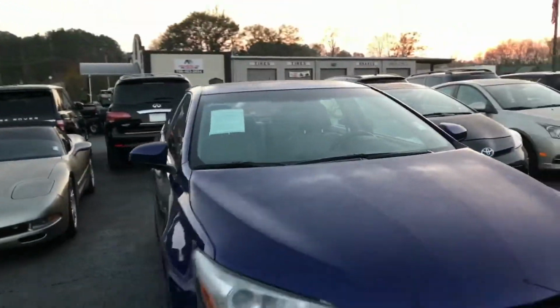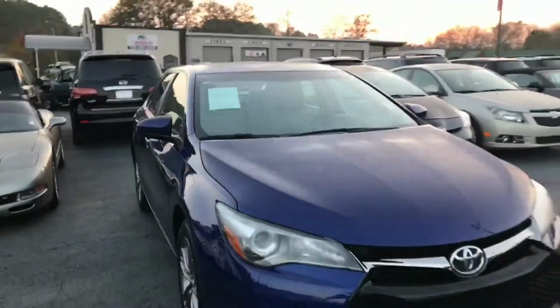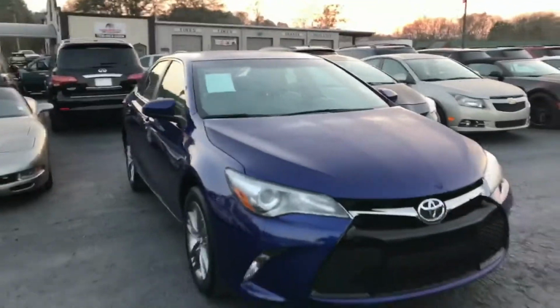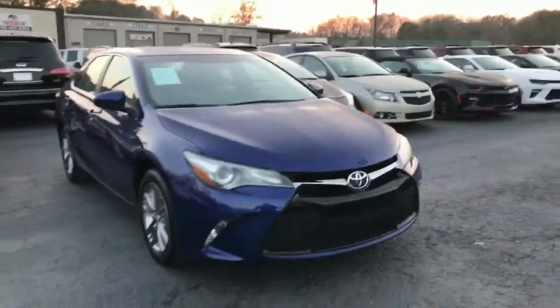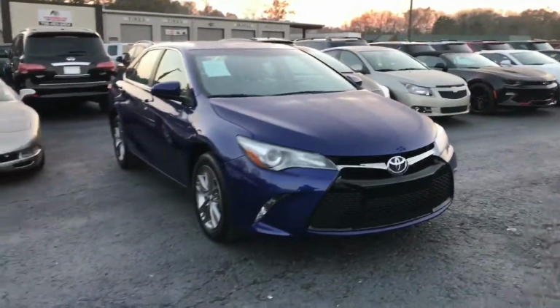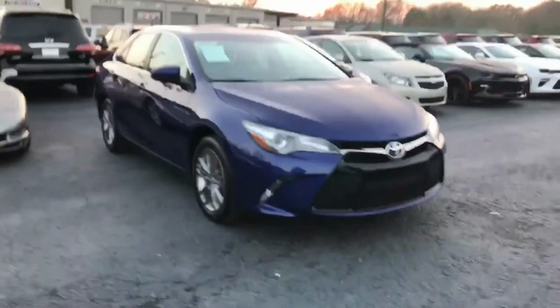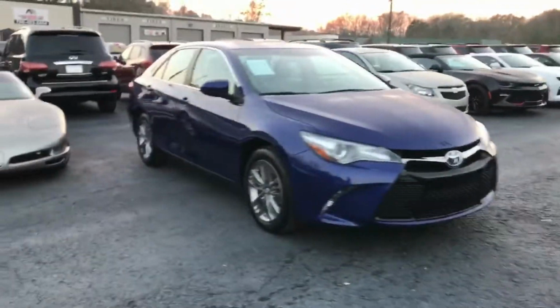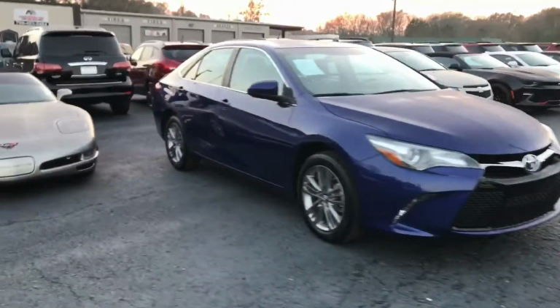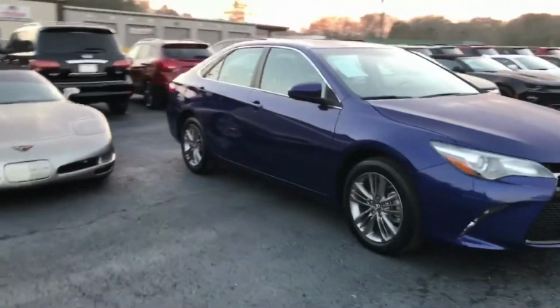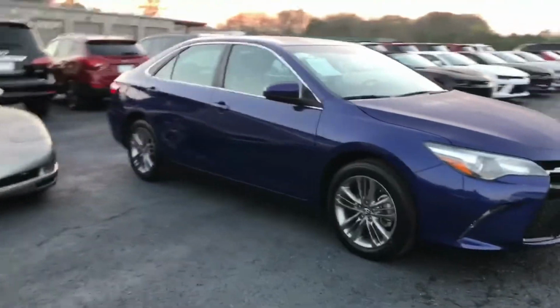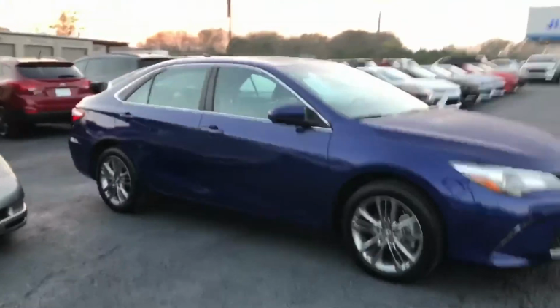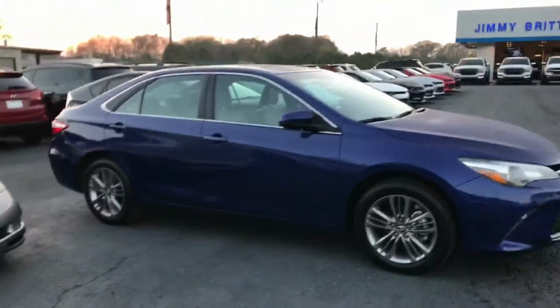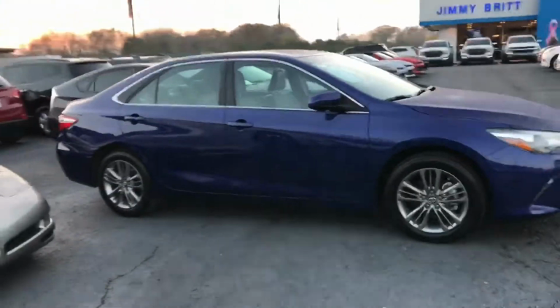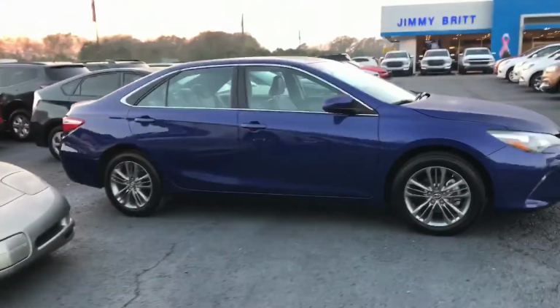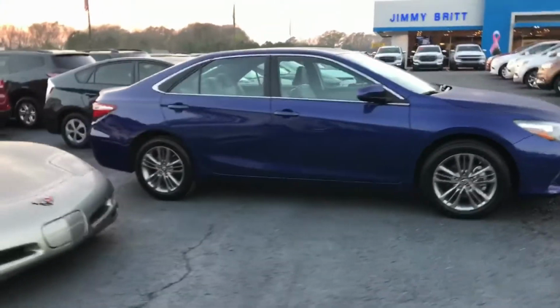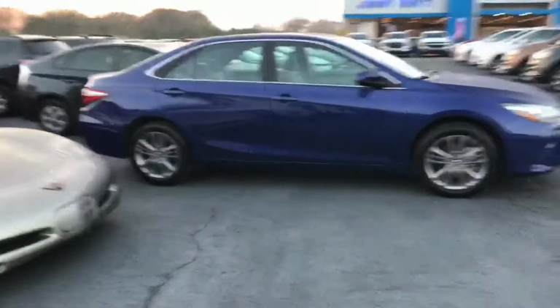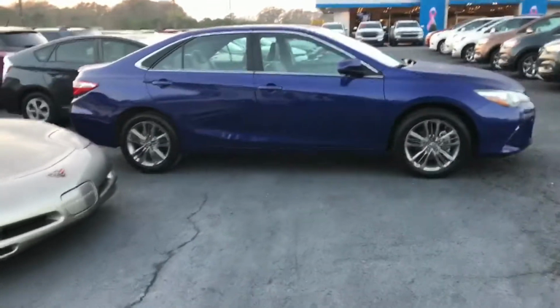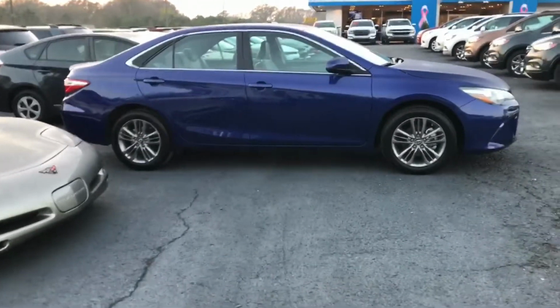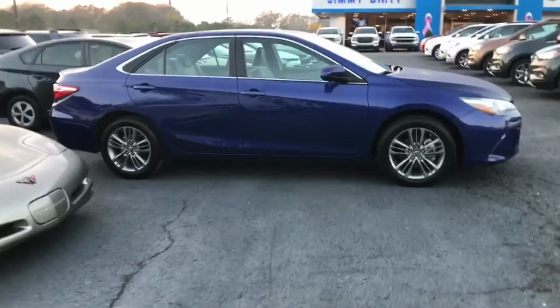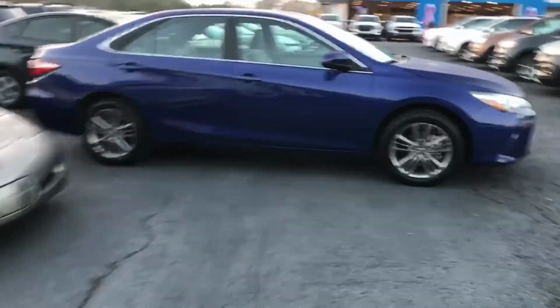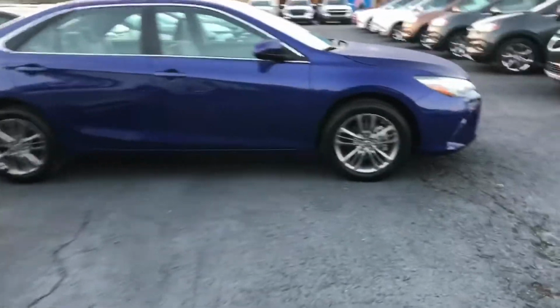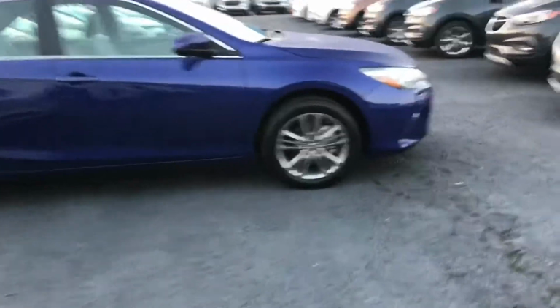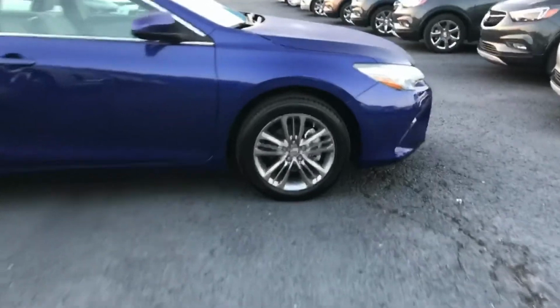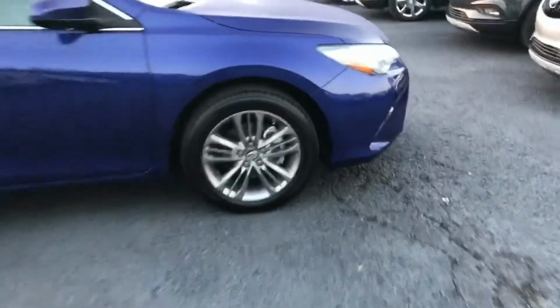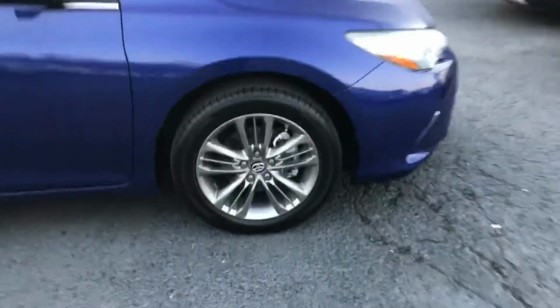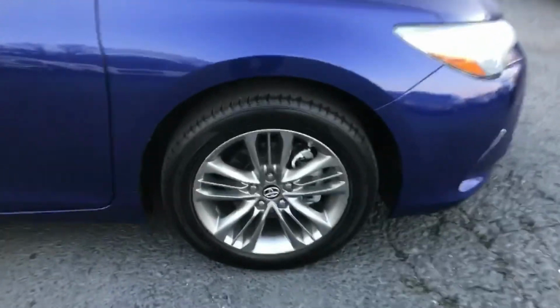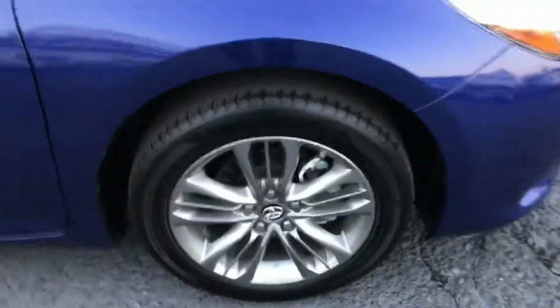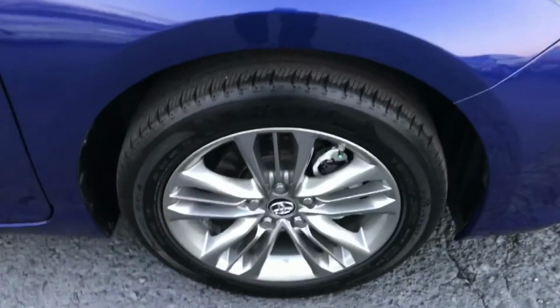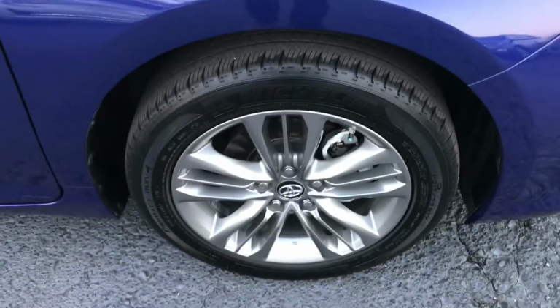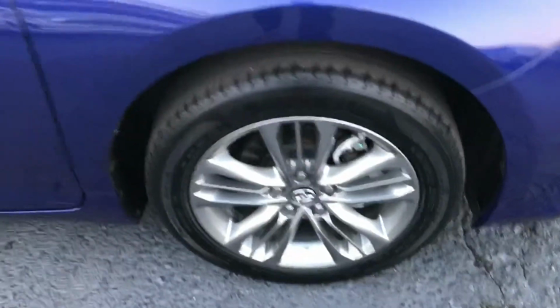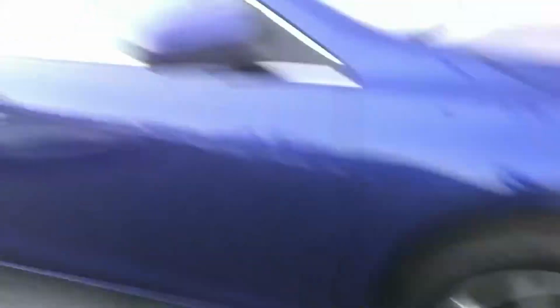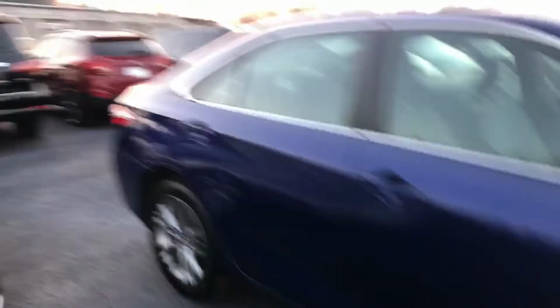It's going to grab some attention — everybody in the neighborhood is going to know you got a brand new vehicle. It's a Toyota Camry four-door sedan in great condition. It's got Michelin tires — look at that, even better.